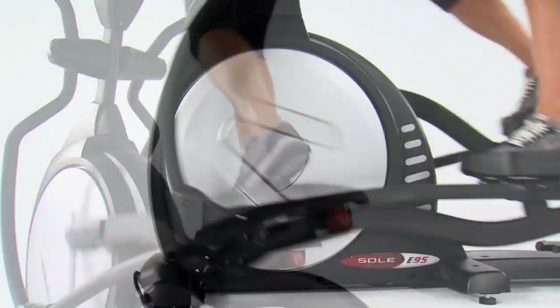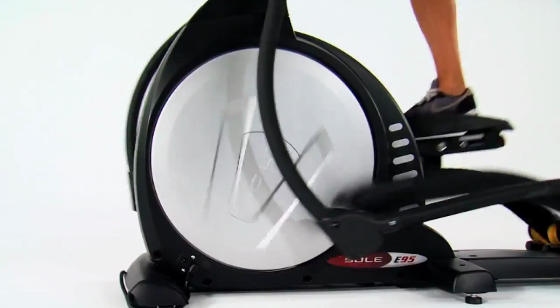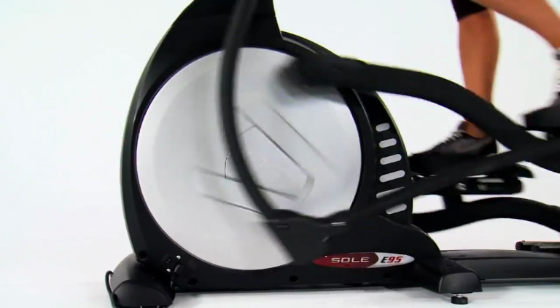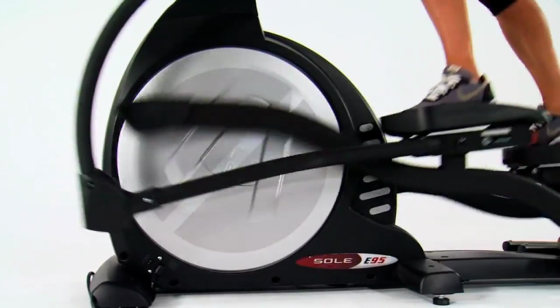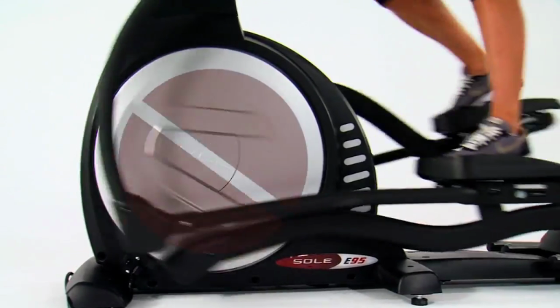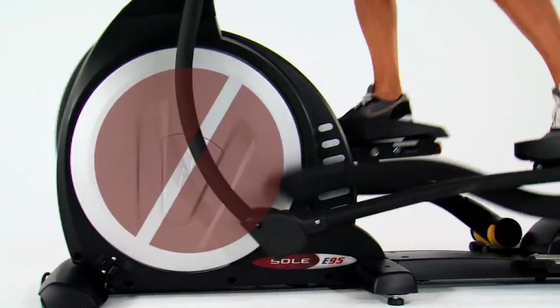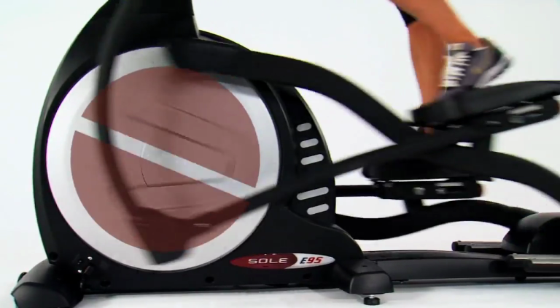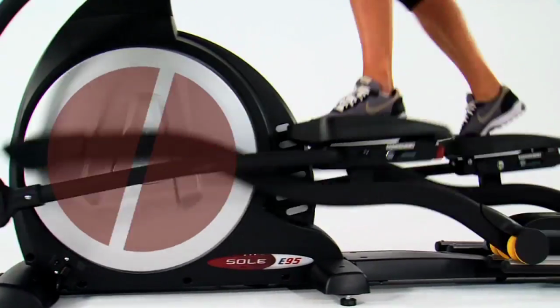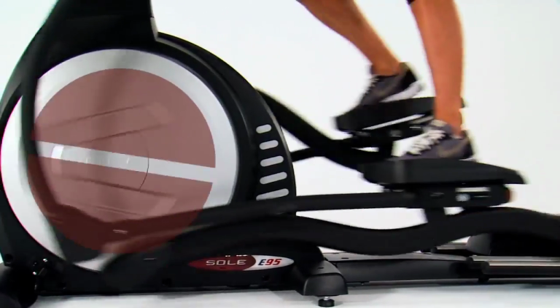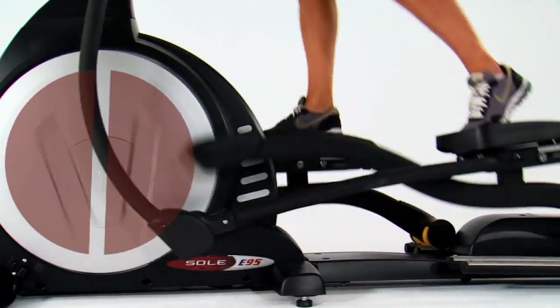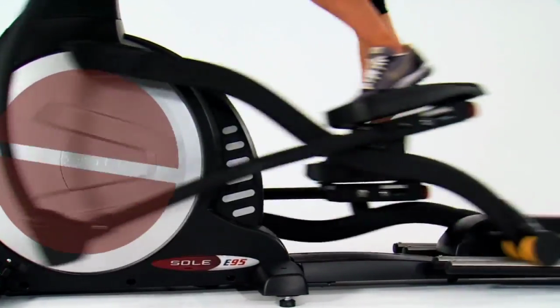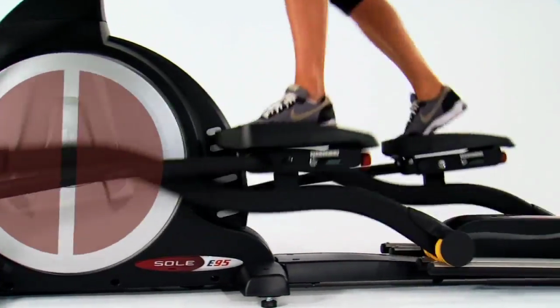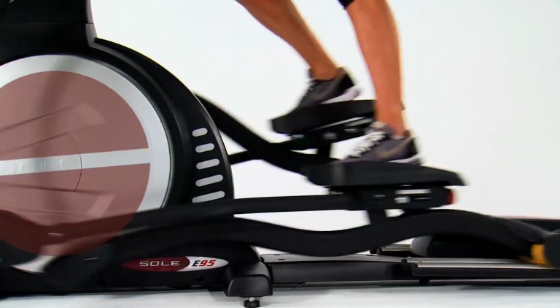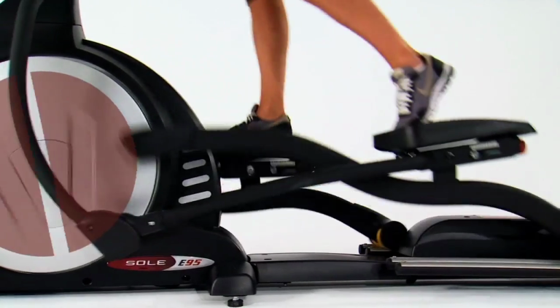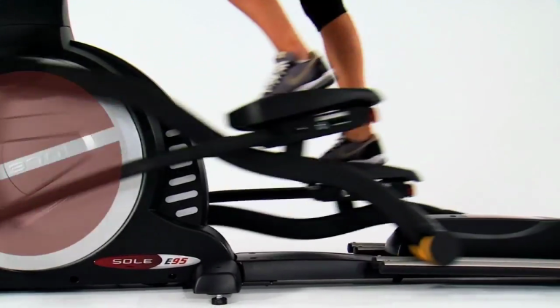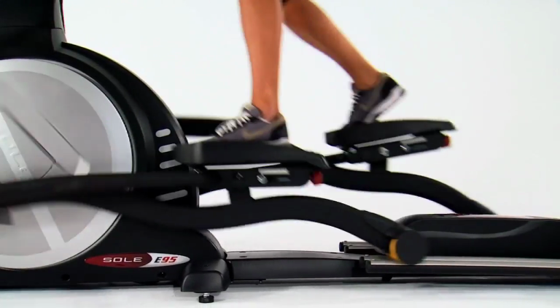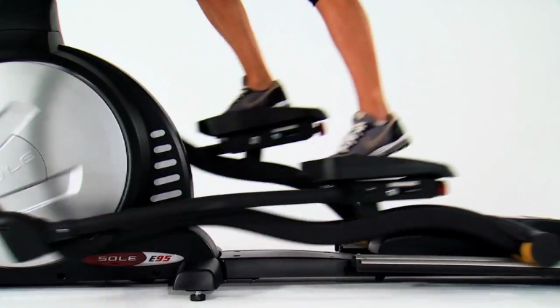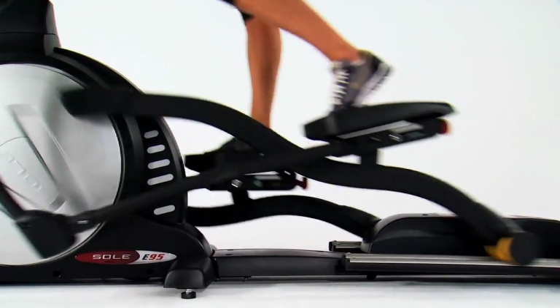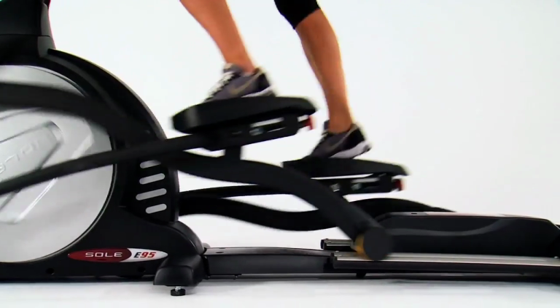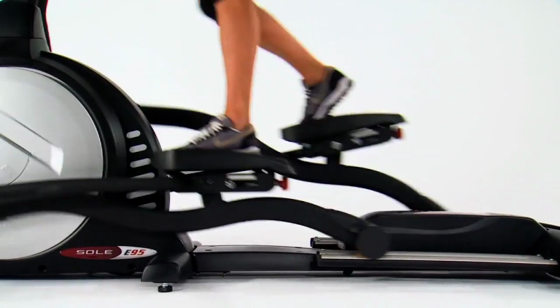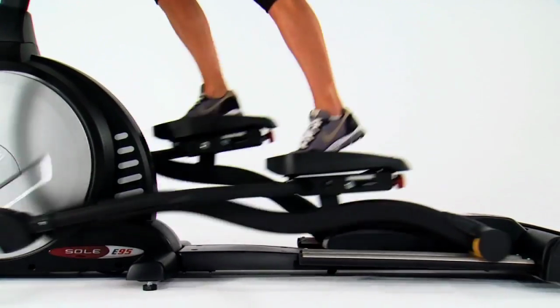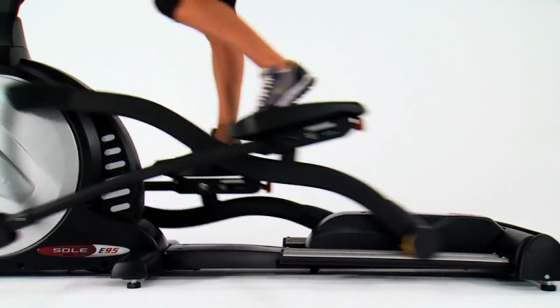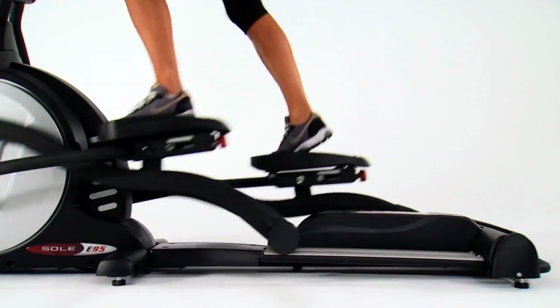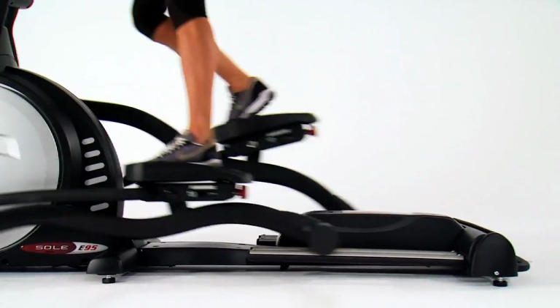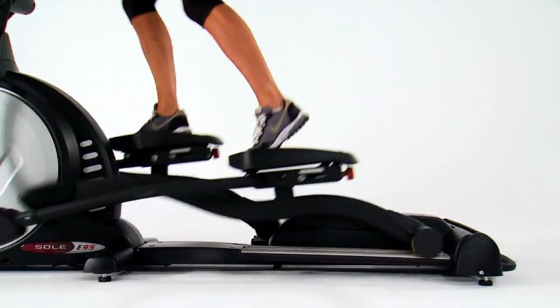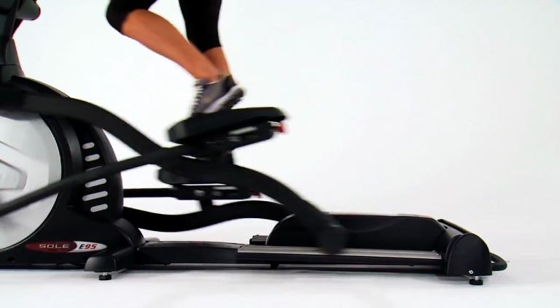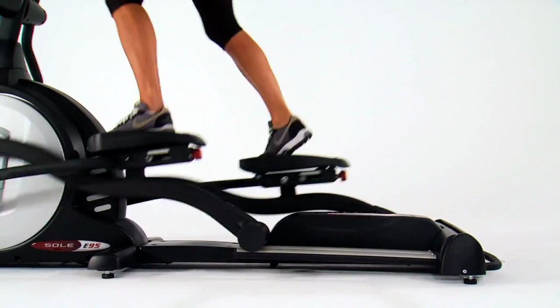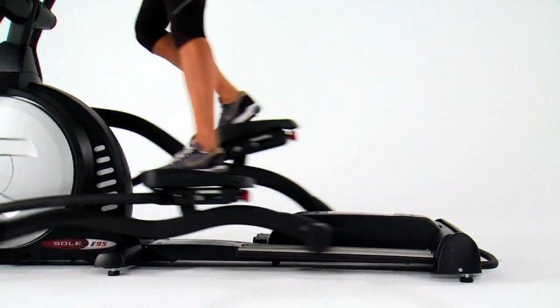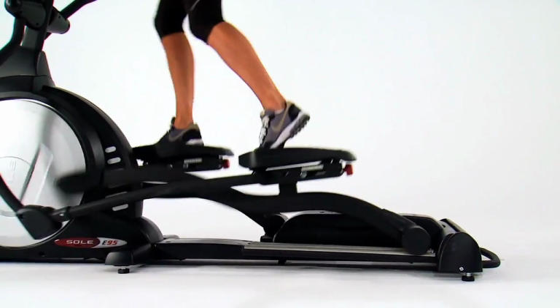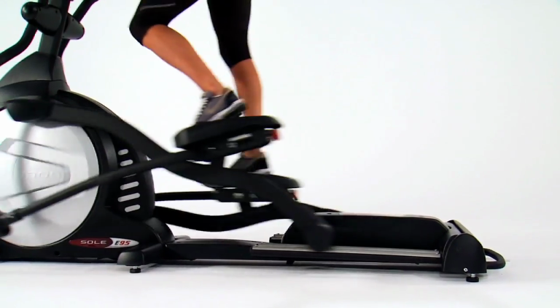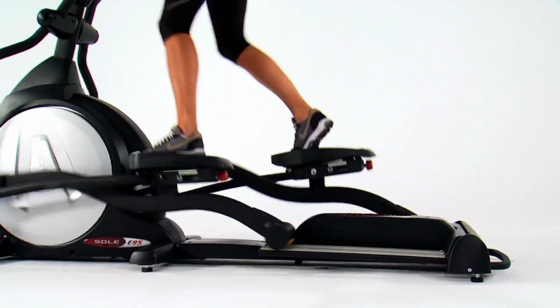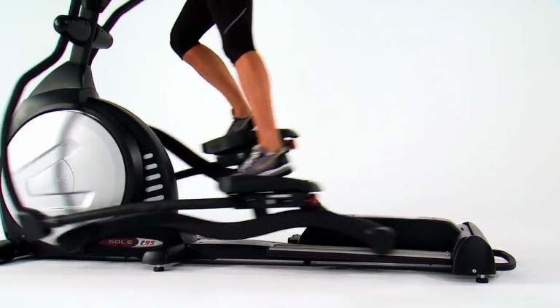Using strong electromagnets with a heavy aluminum flywheel, Sol Ellipticals give you frictionless resistance, so you get a smoother workout with minimal jarring.